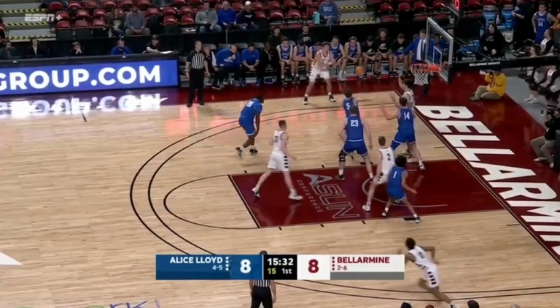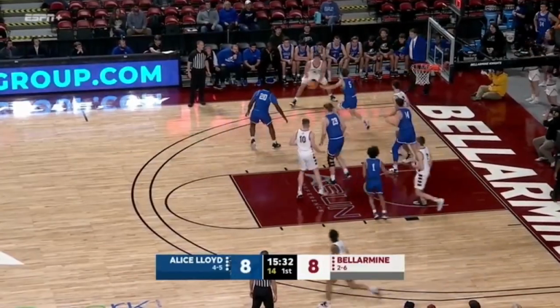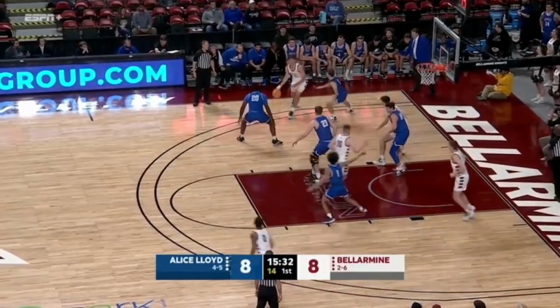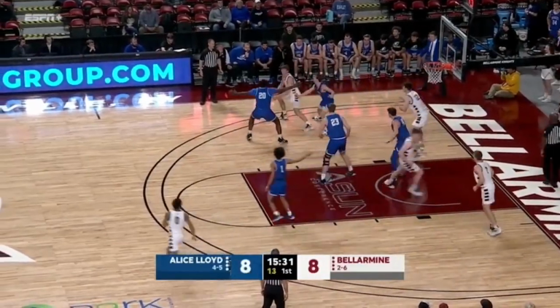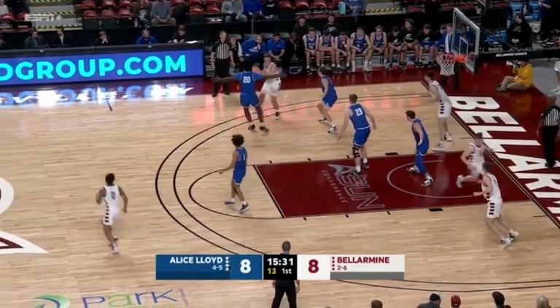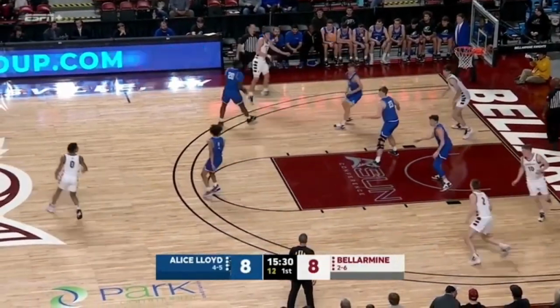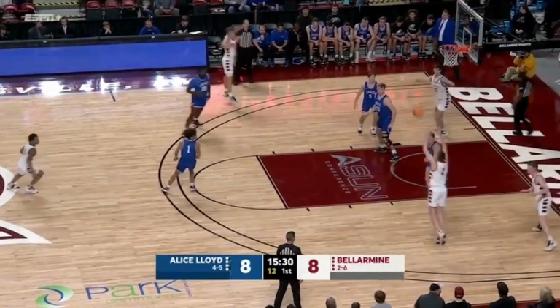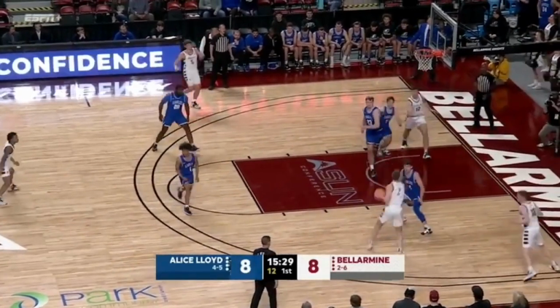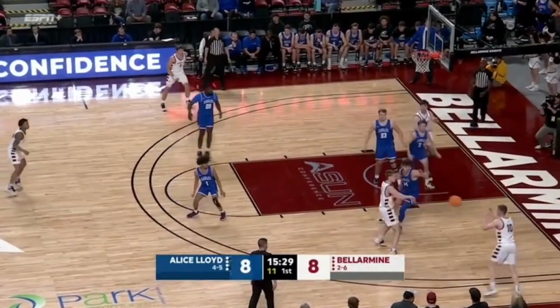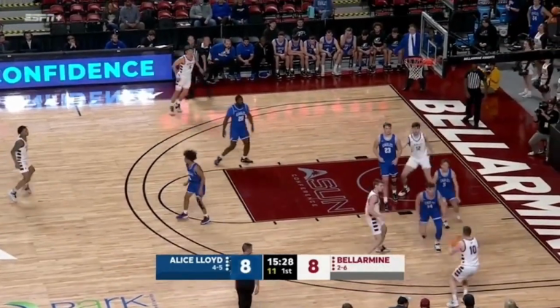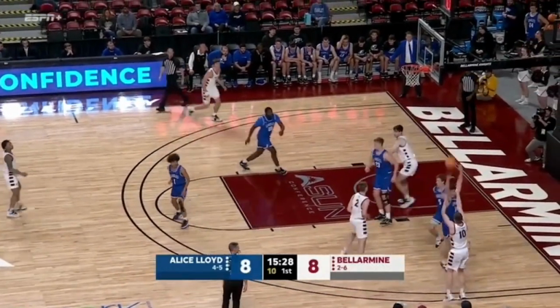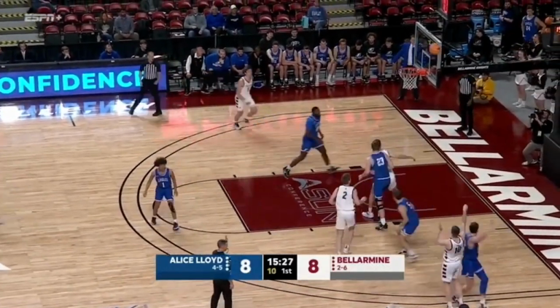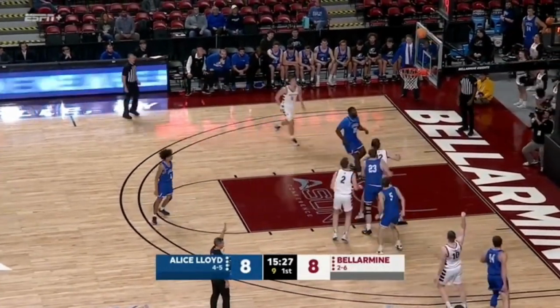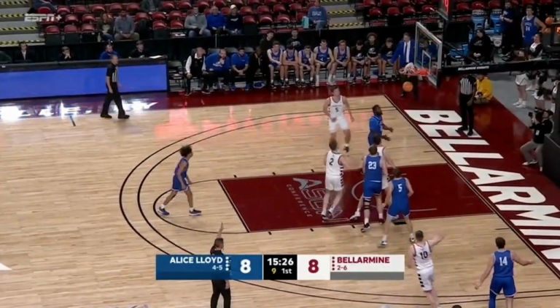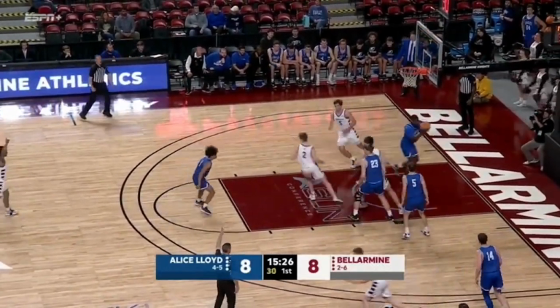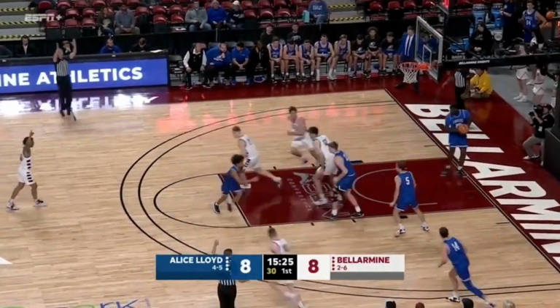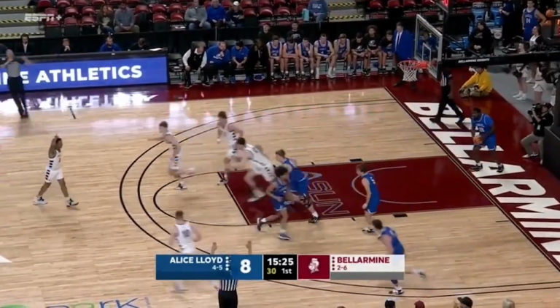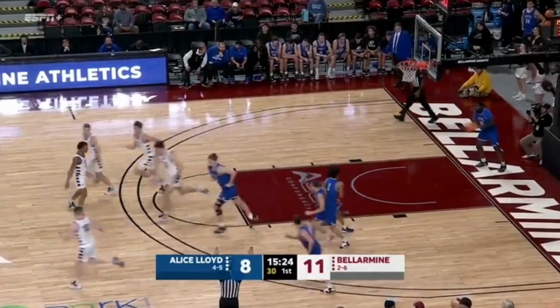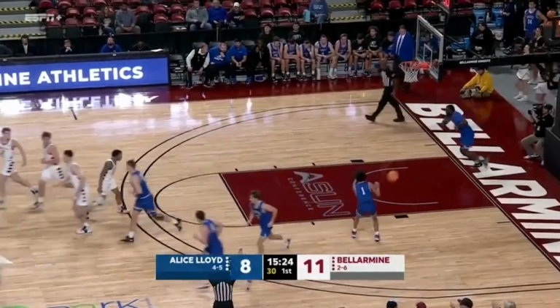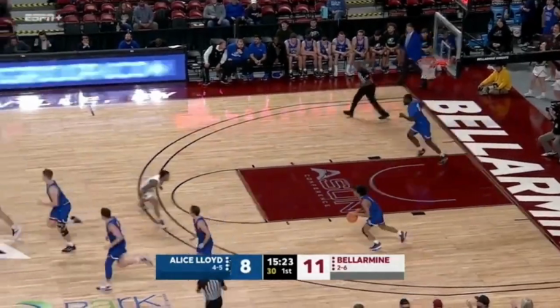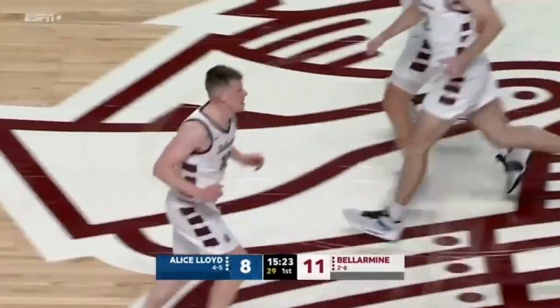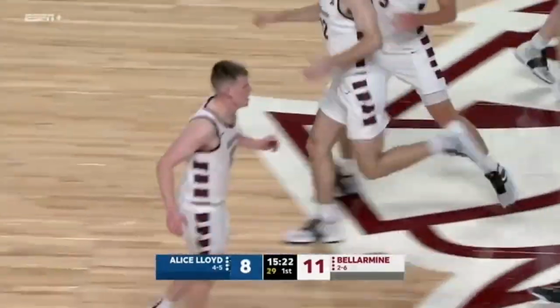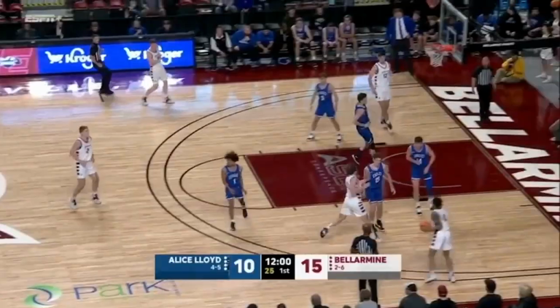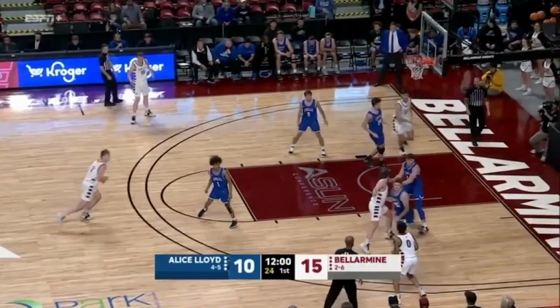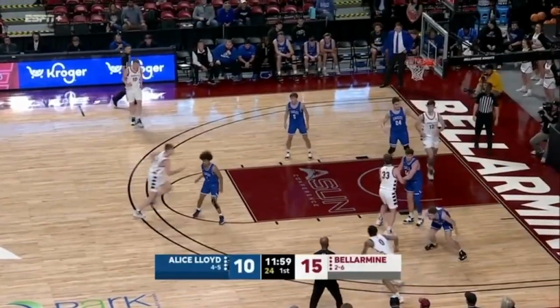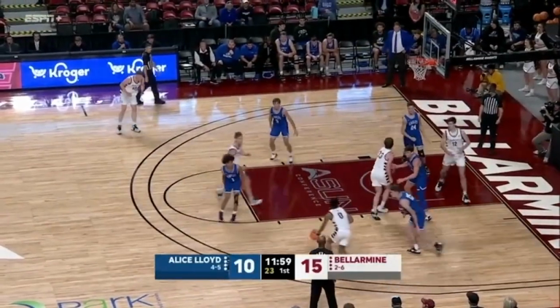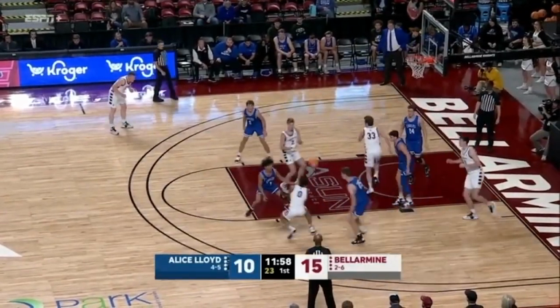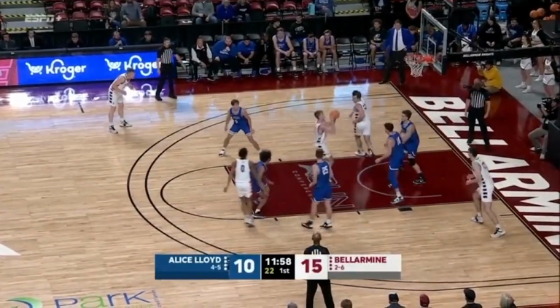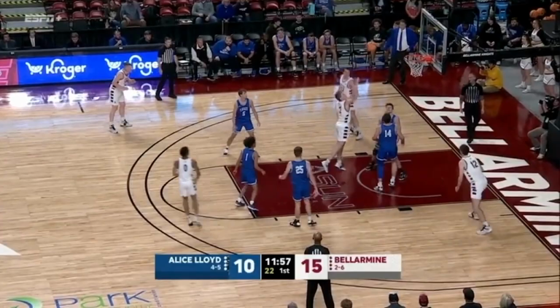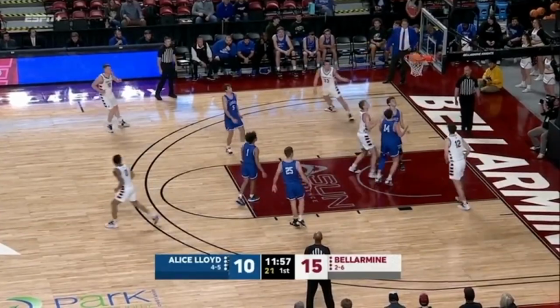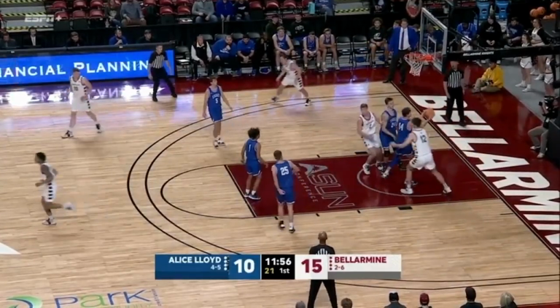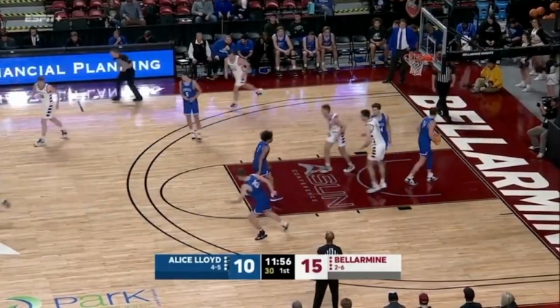UCLA — they got blown out at the end of the UK game because UK hit a bunch of threes. Here's Garrett Tipton hitting a three for Bellarmine. Three of them already. The NCCA postseason. Freem wide open on the cut.